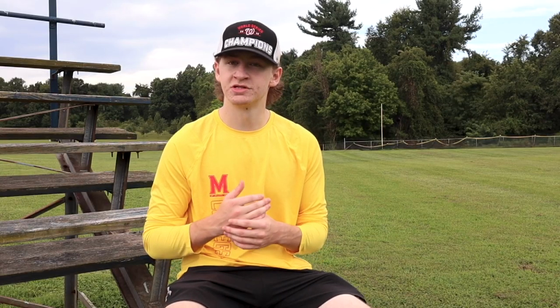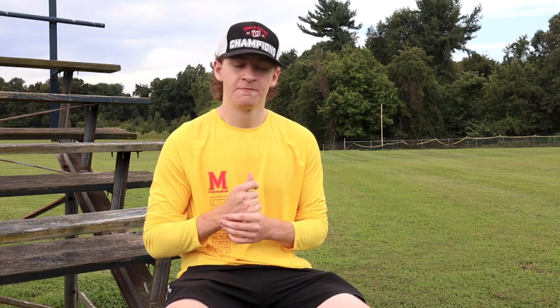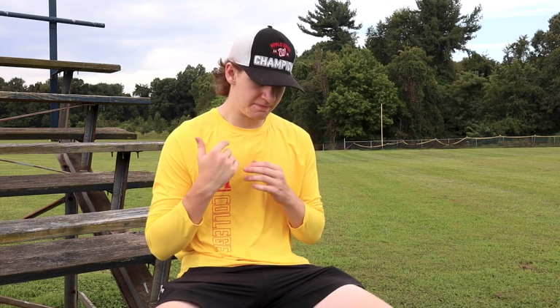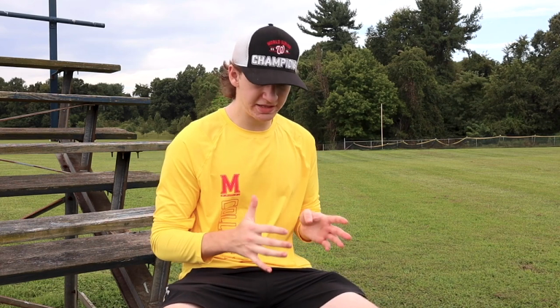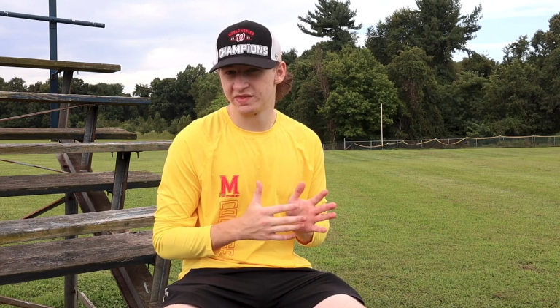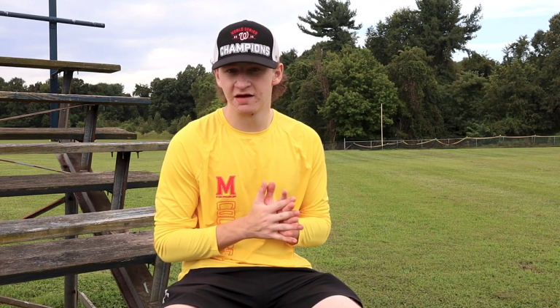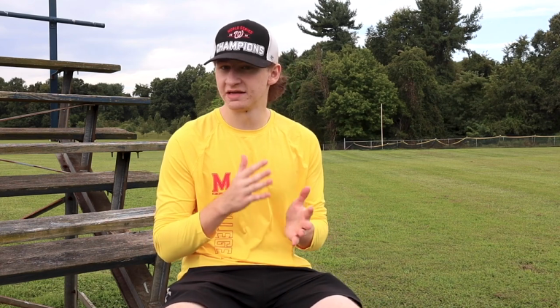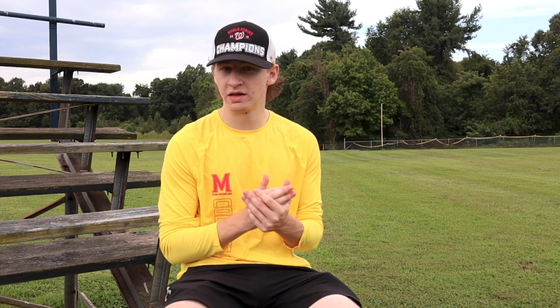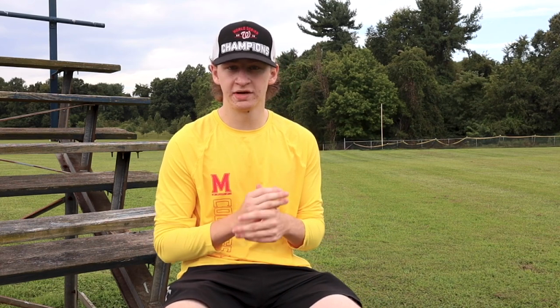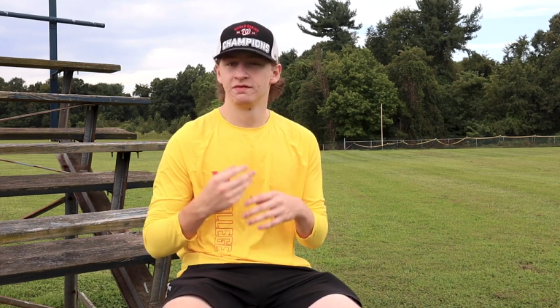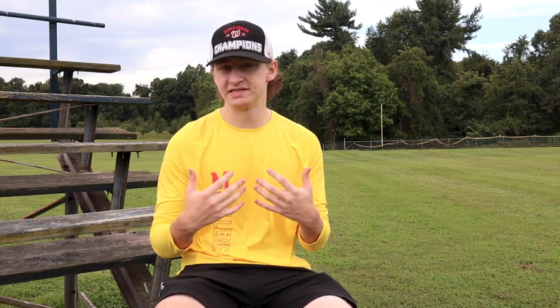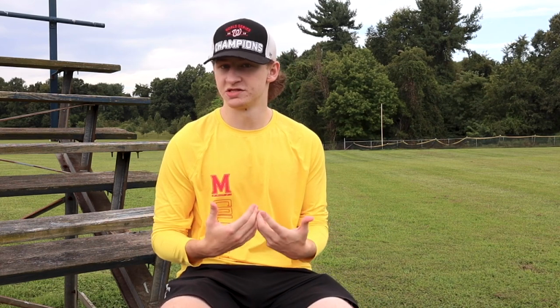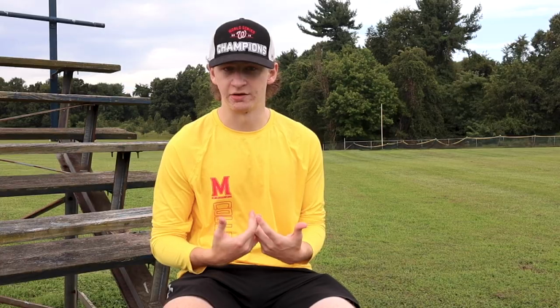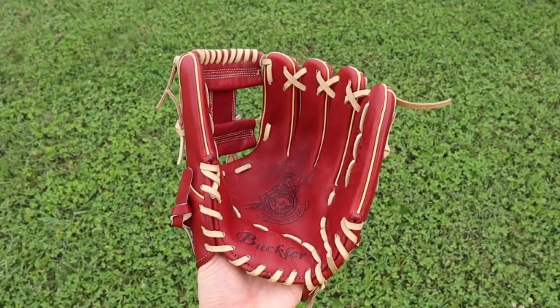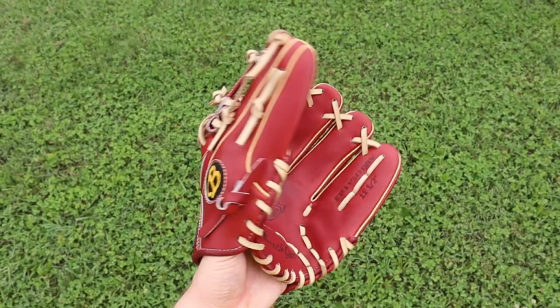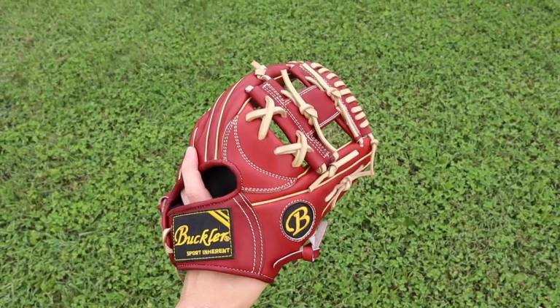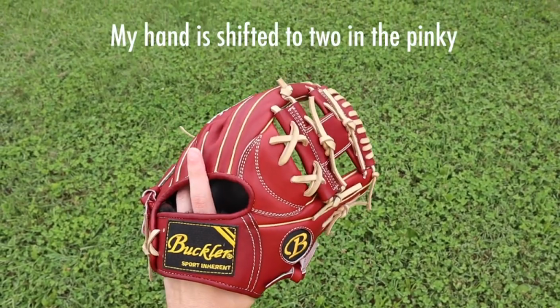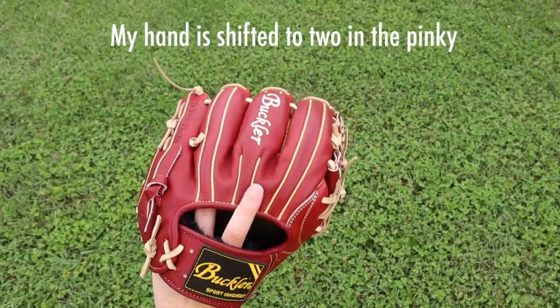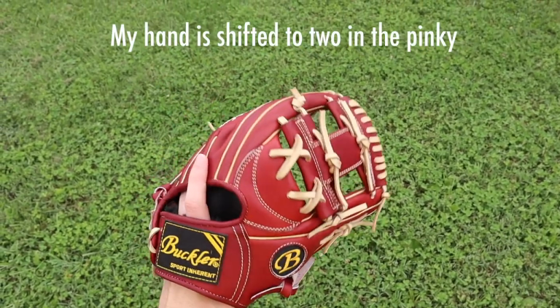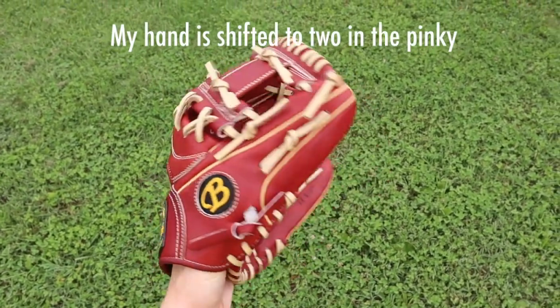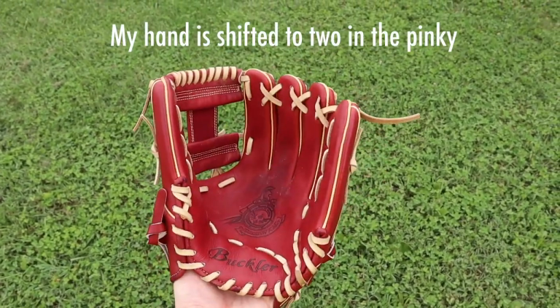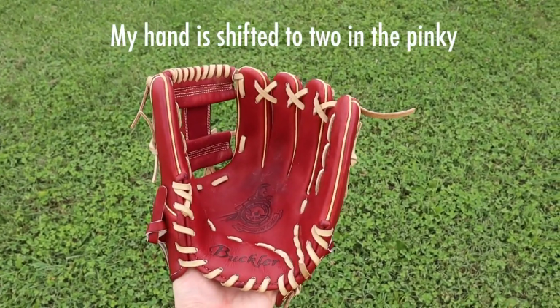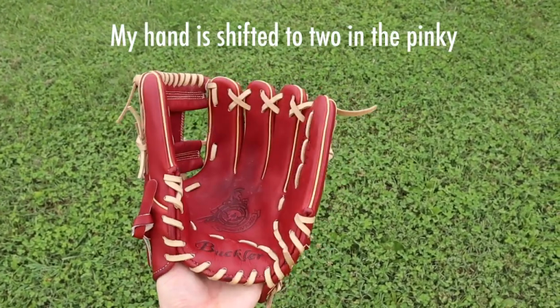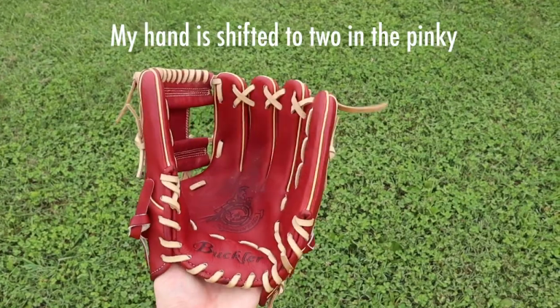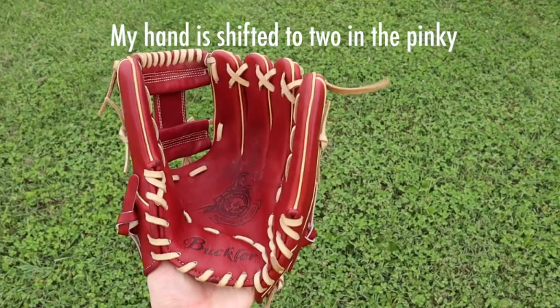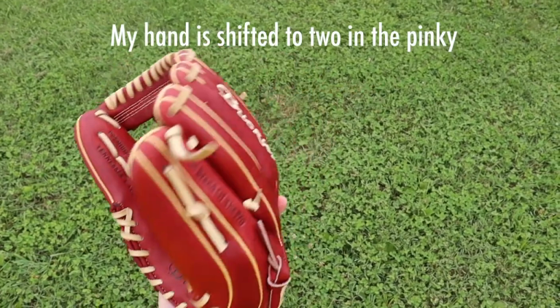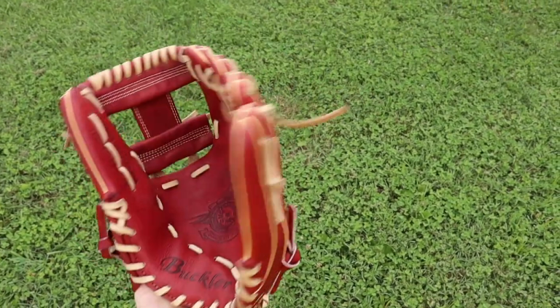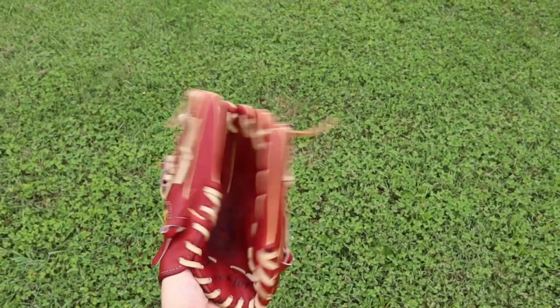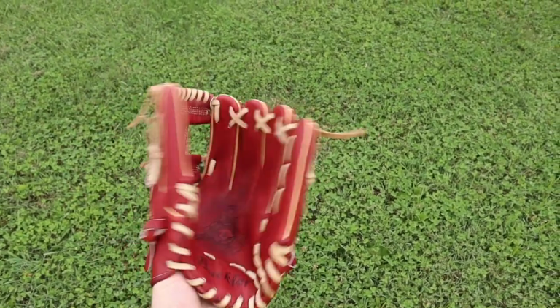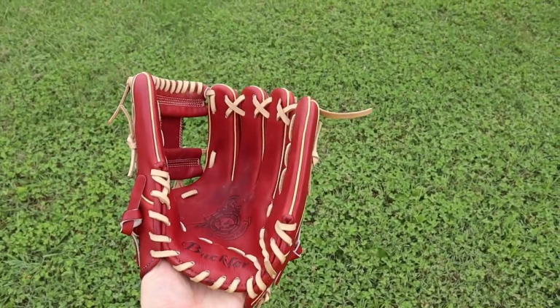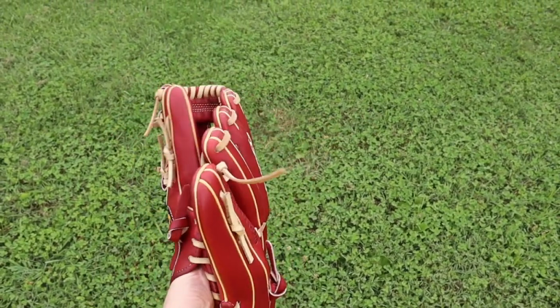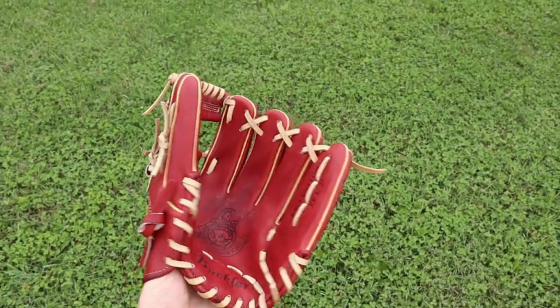With this glove I think the quality is great. The biggest thing is just the pattern — it's a pretty unique pattern. If you want a shallower pocket it could be a good place to start. If you like something smaller and shallower, maybe not.